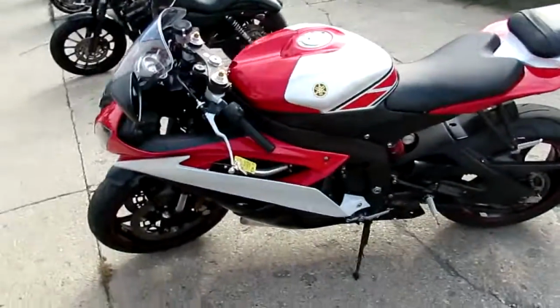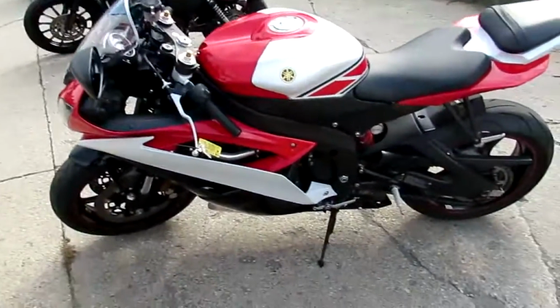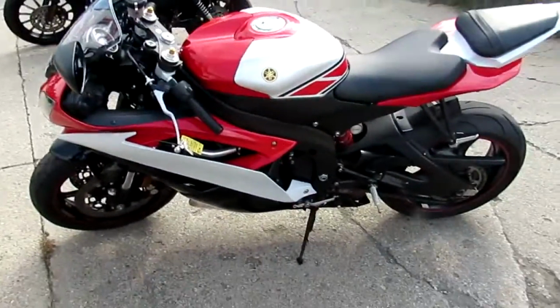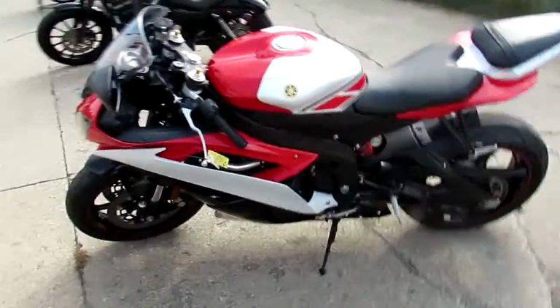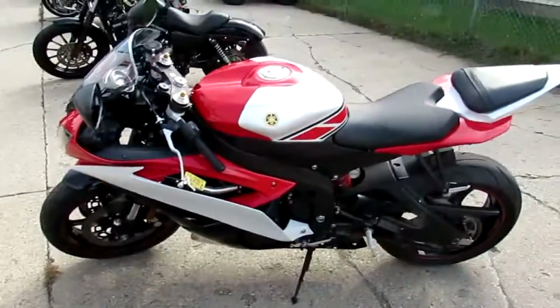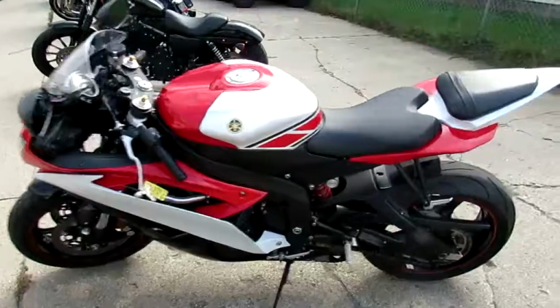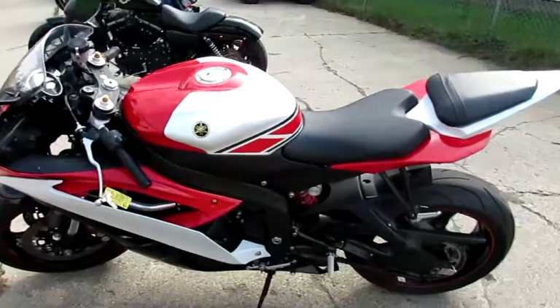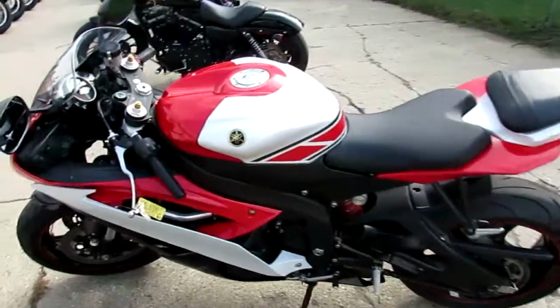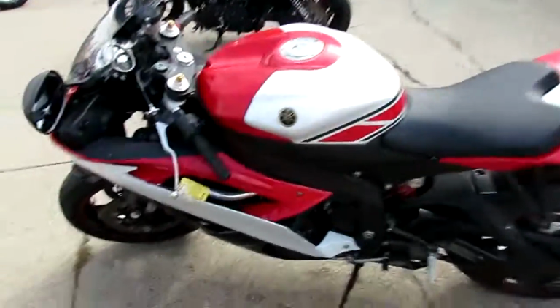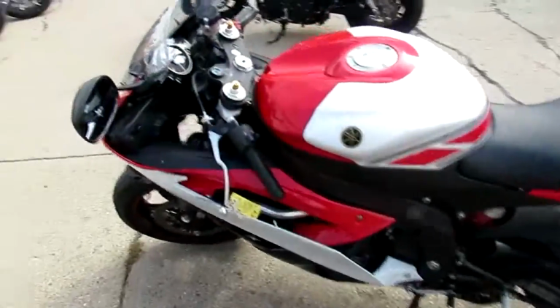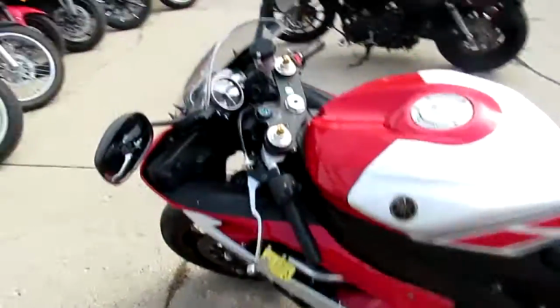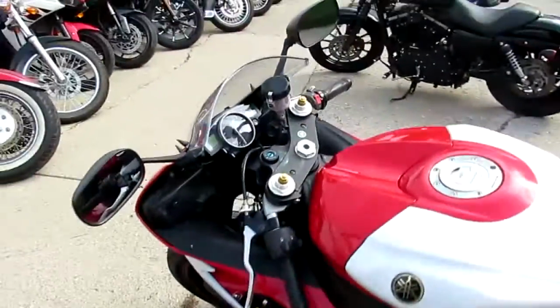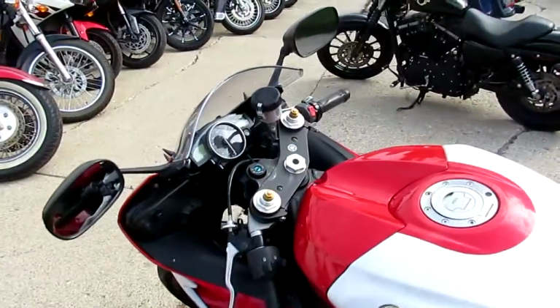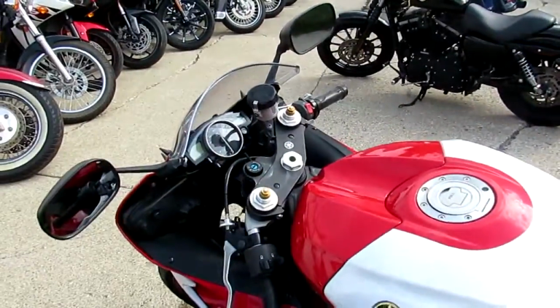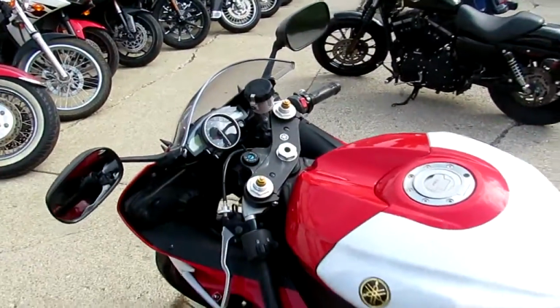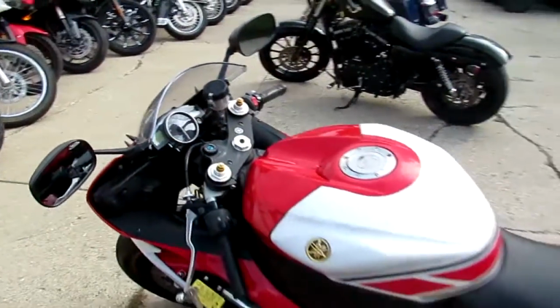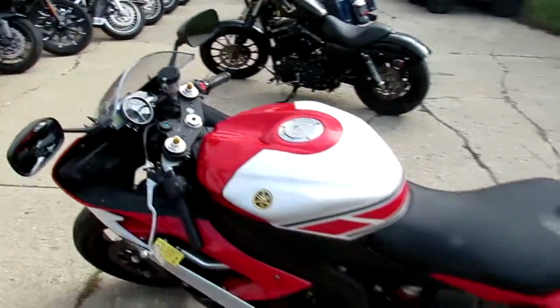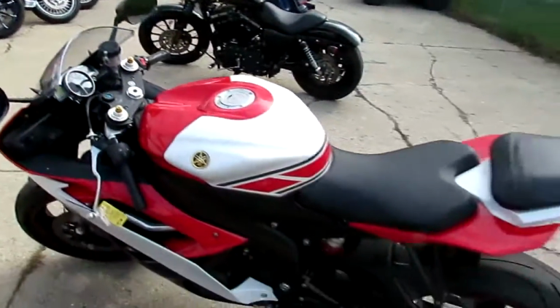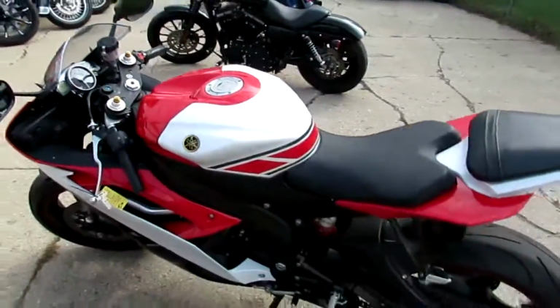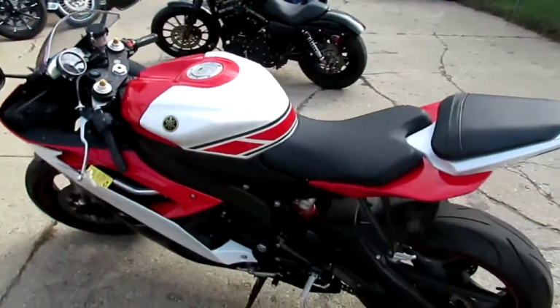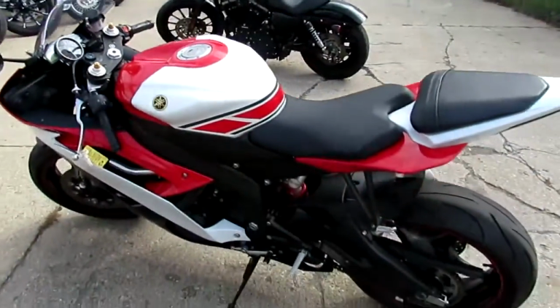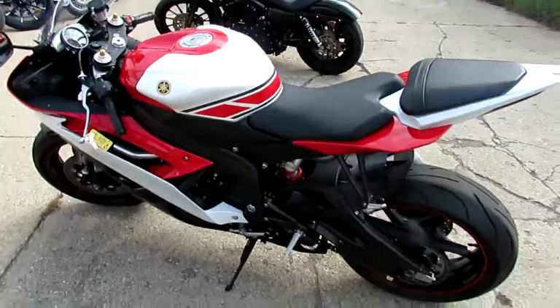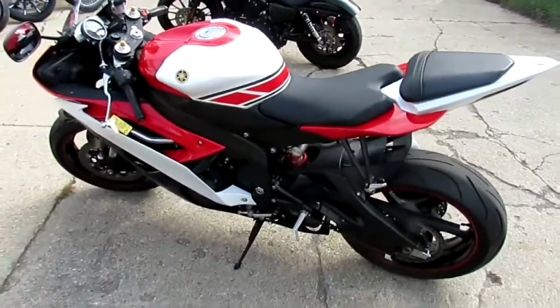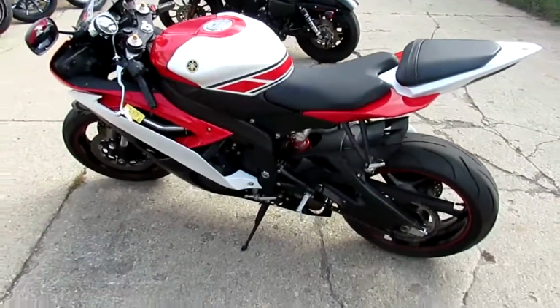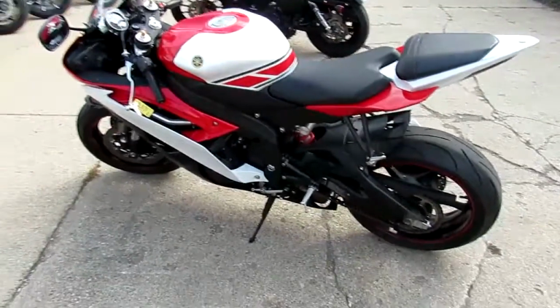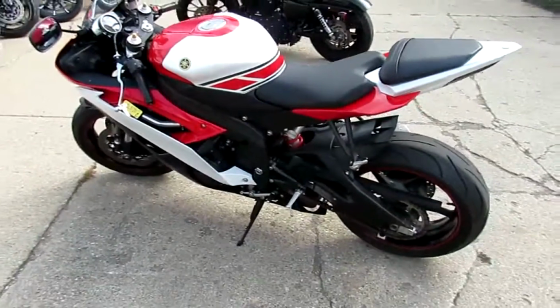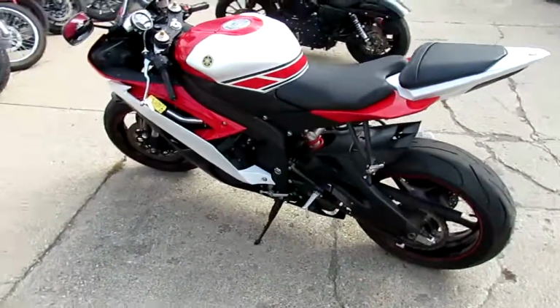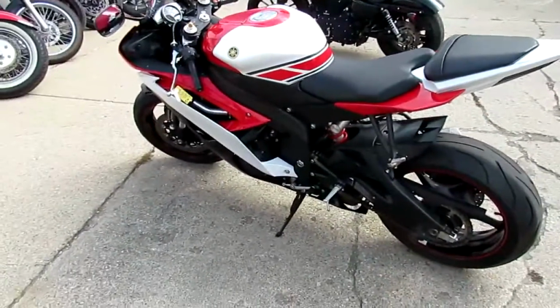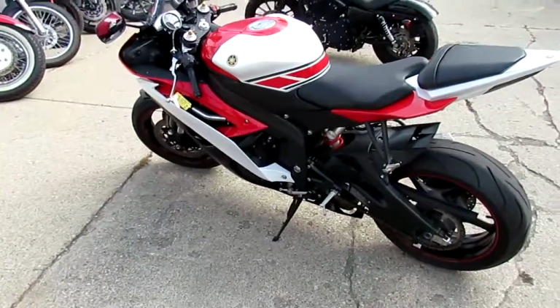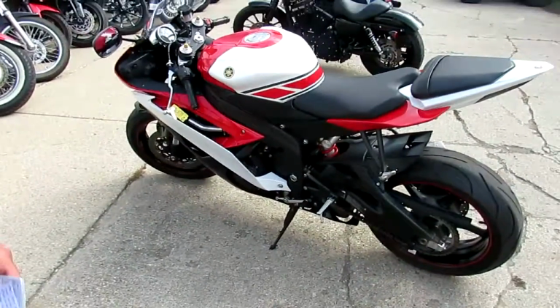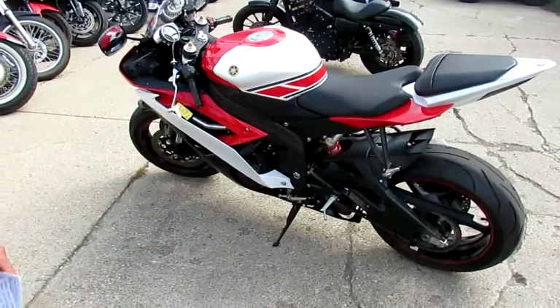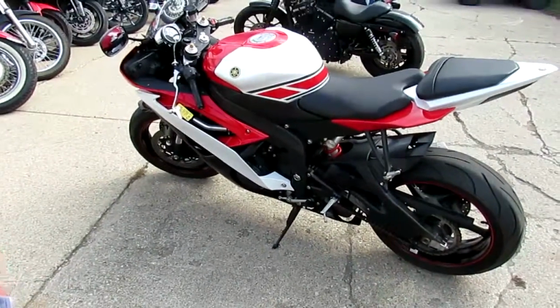$89.99, you can't go wrong. Visit our website, it's ApprovalPowerSports.com. We got guaranteed financing, we can assist with out of state financing, and we can help out with shipping nationwide.